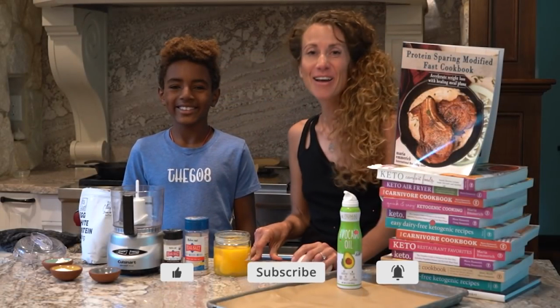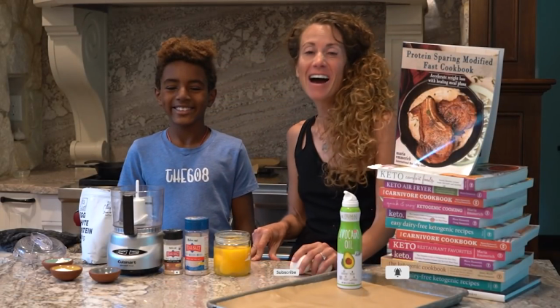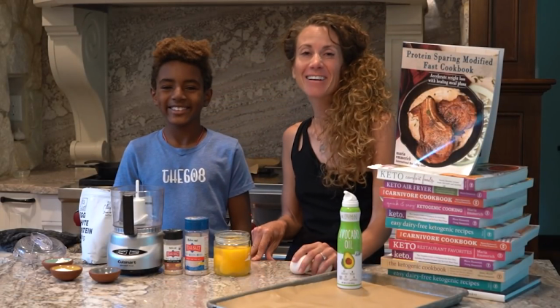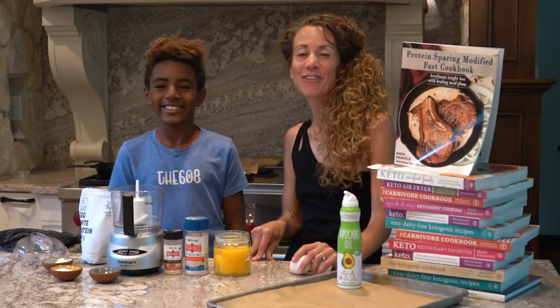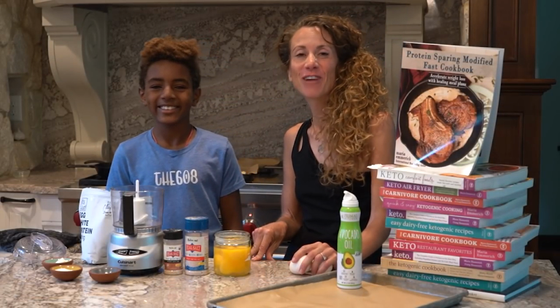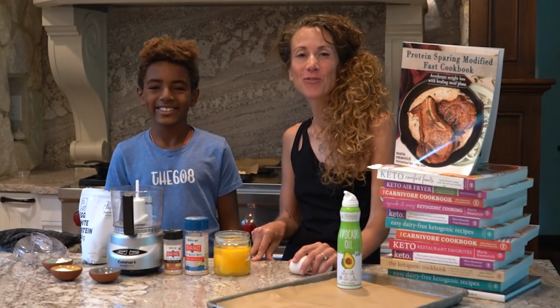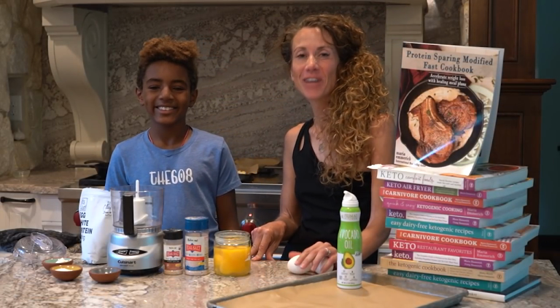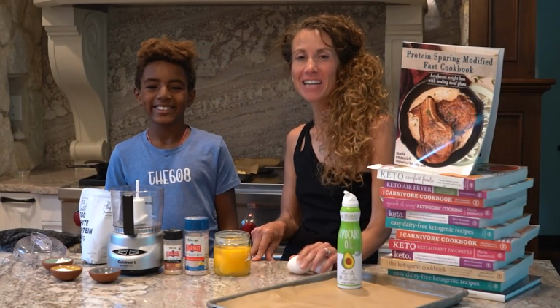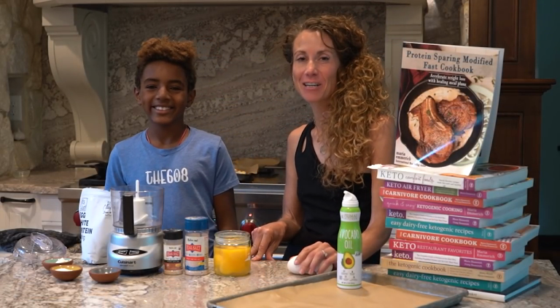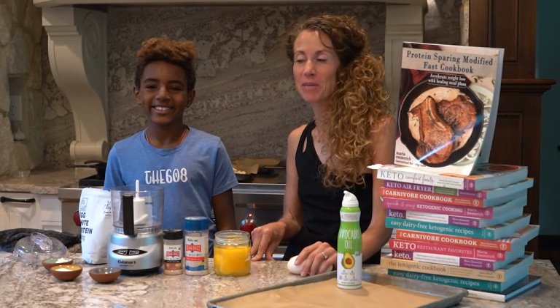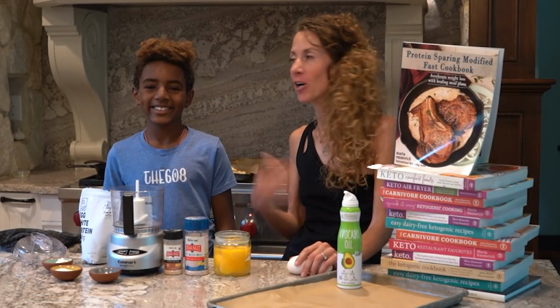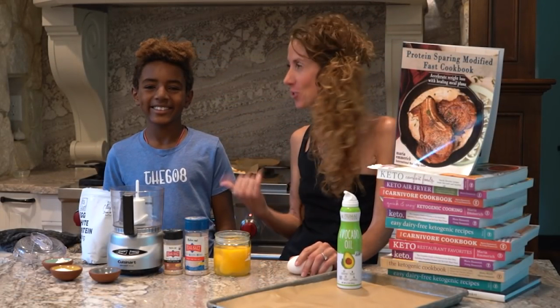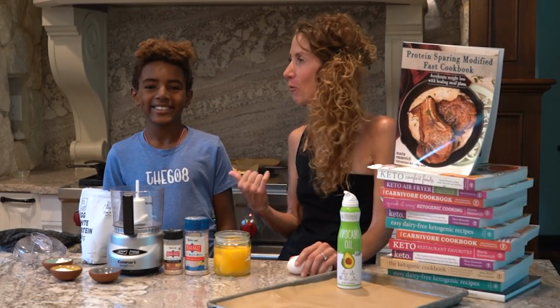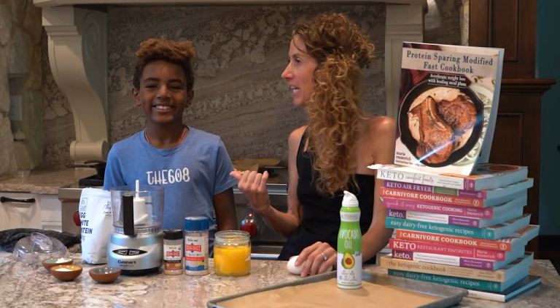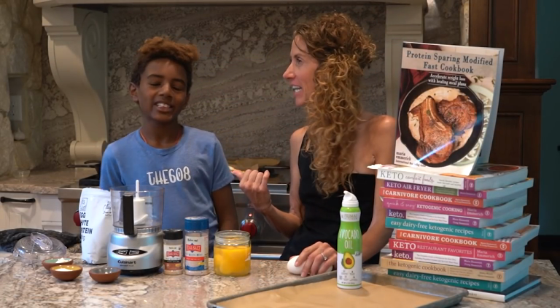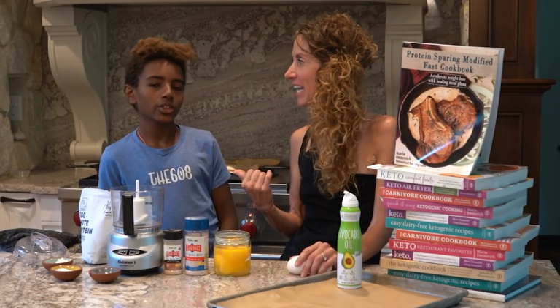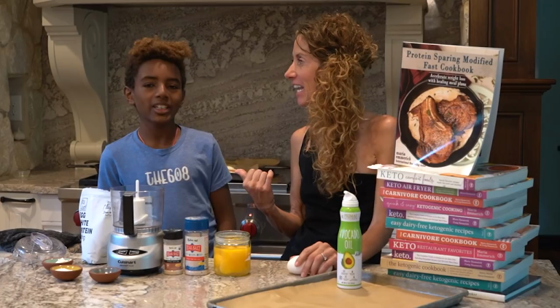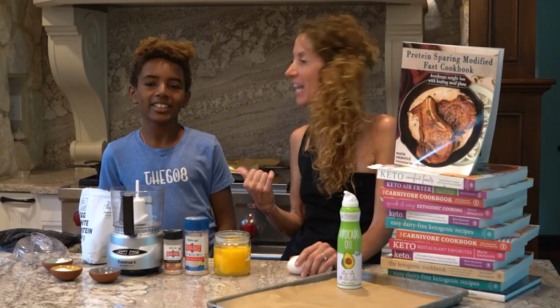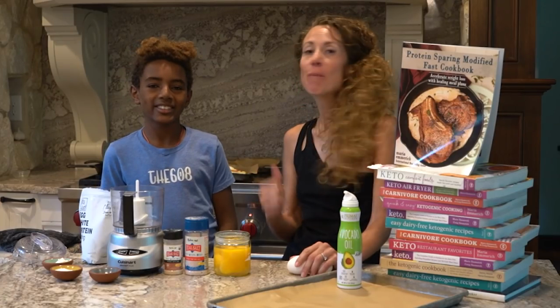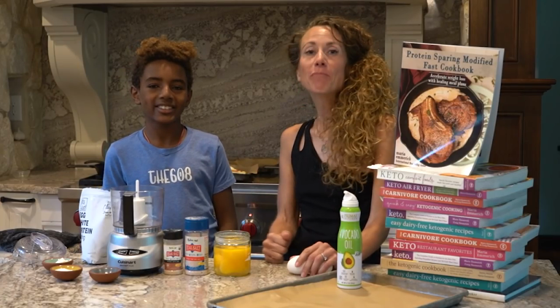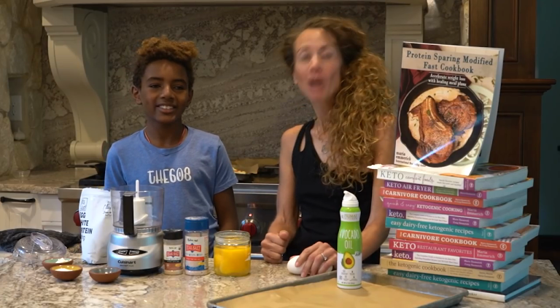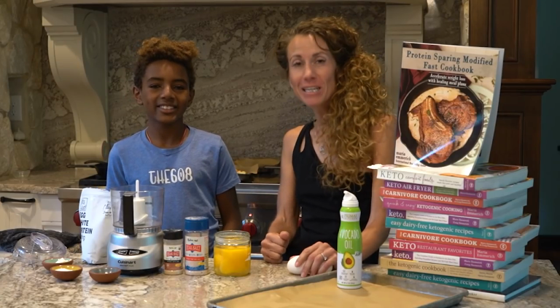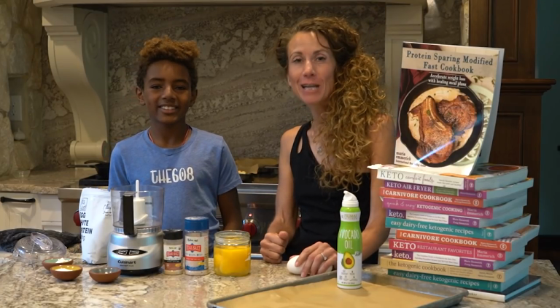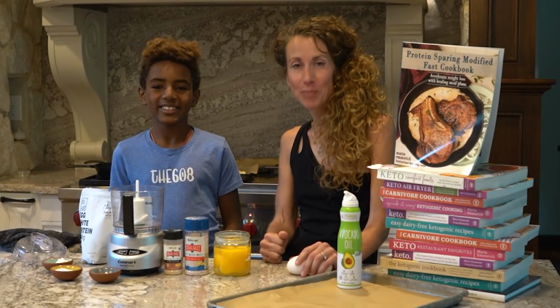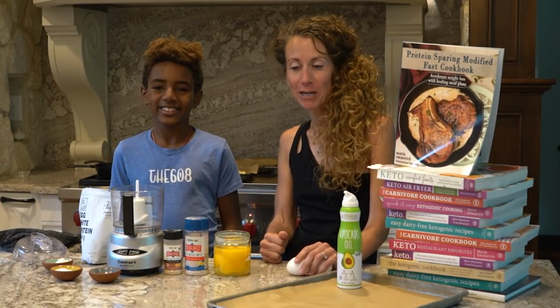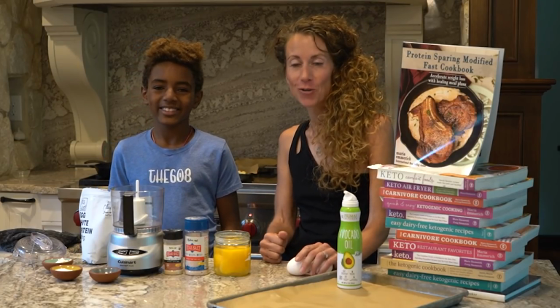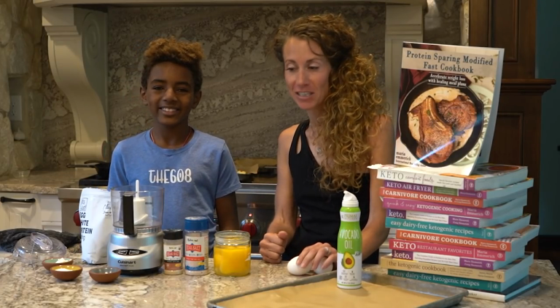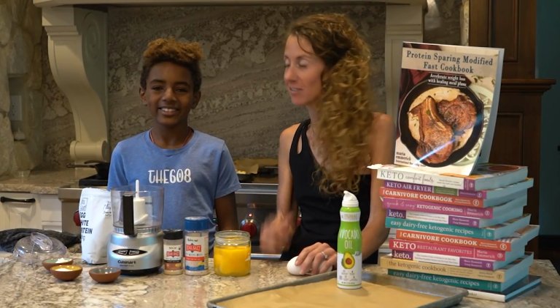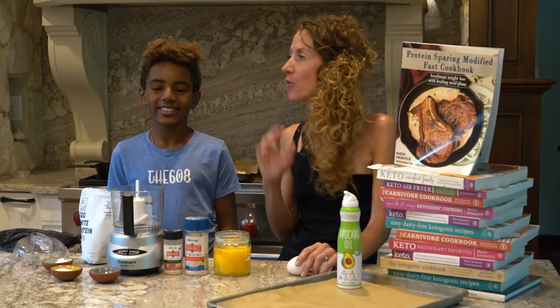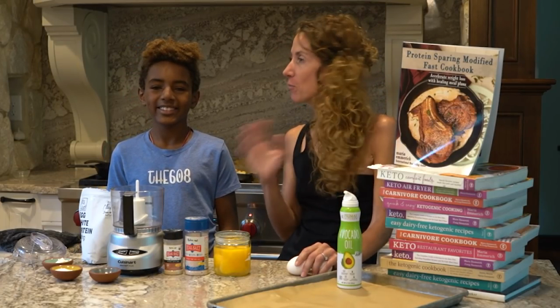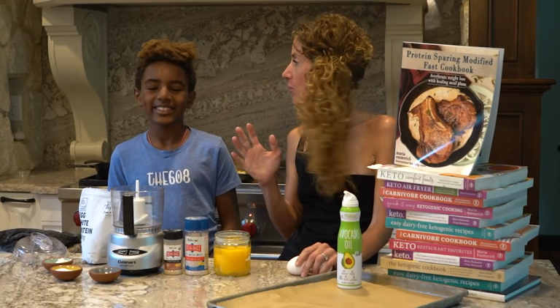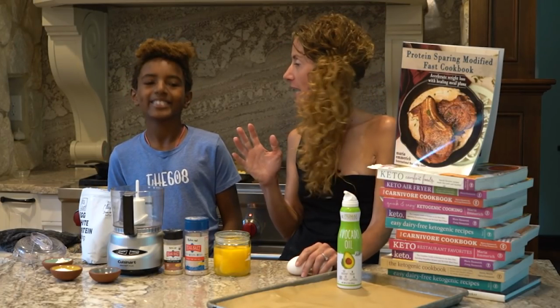Aloha our keto friends, we're very excited to be here. Do you know what we're making? Tortillas. We're making protein sparing tortillas. They're going to blow your mind.